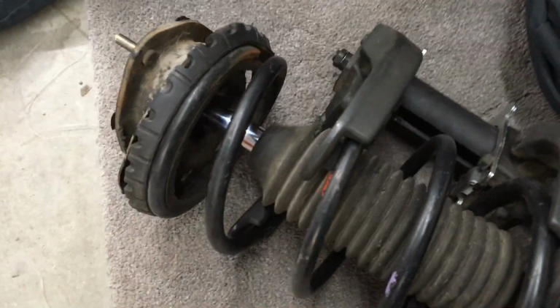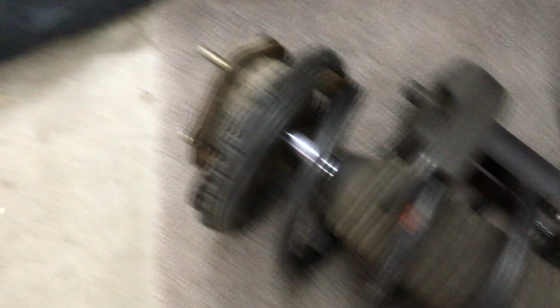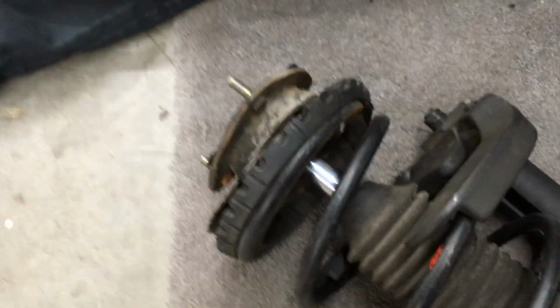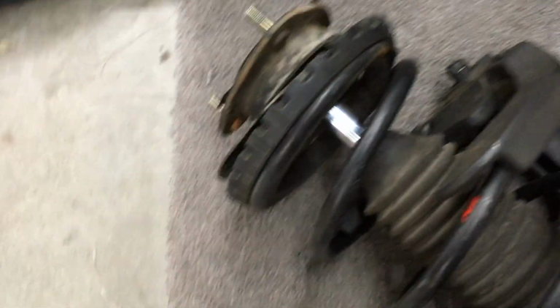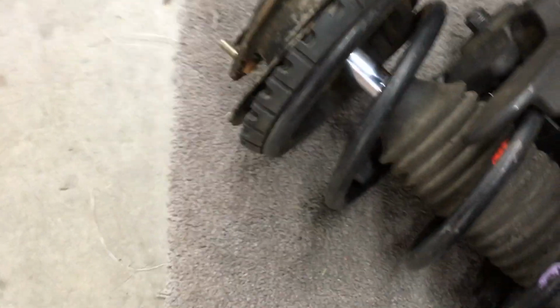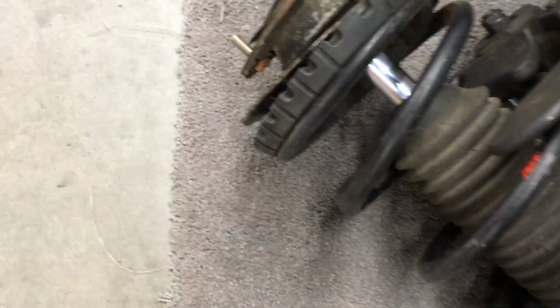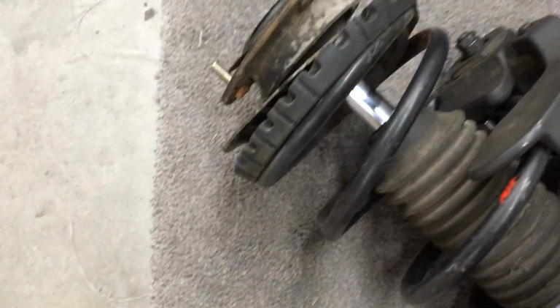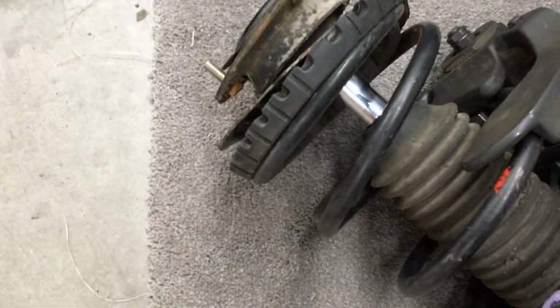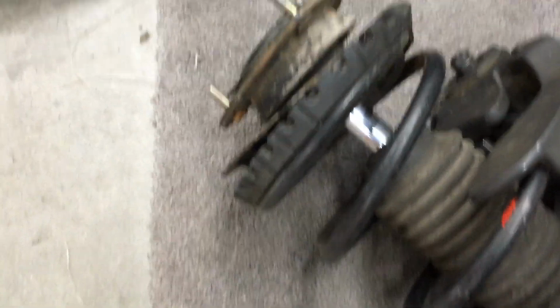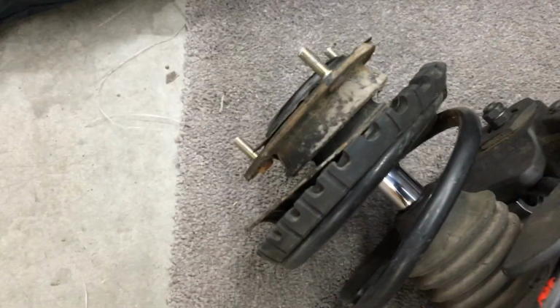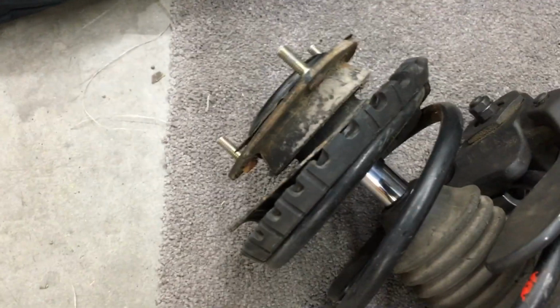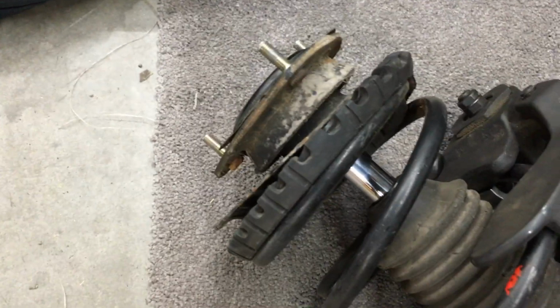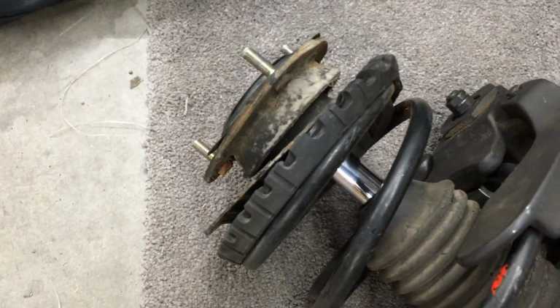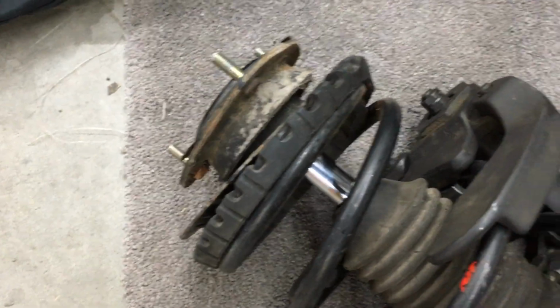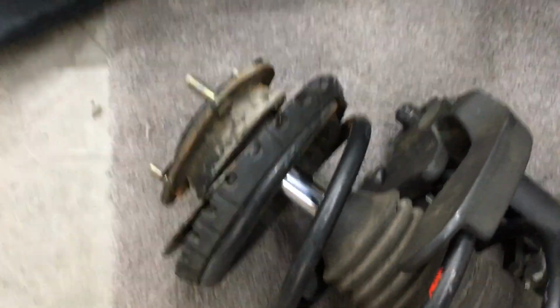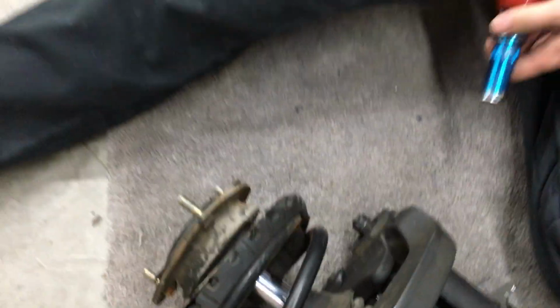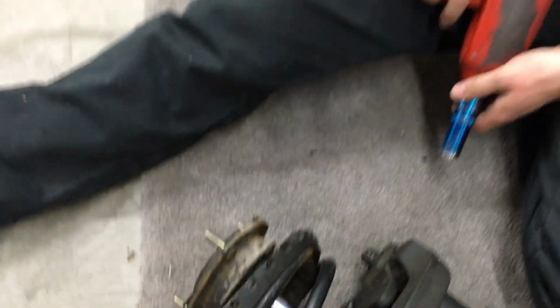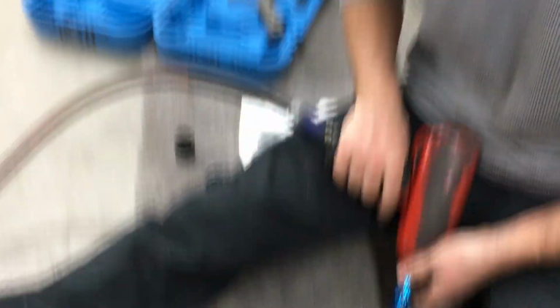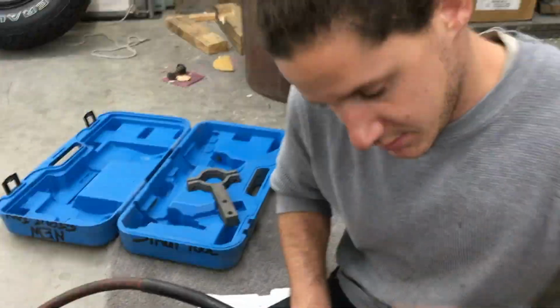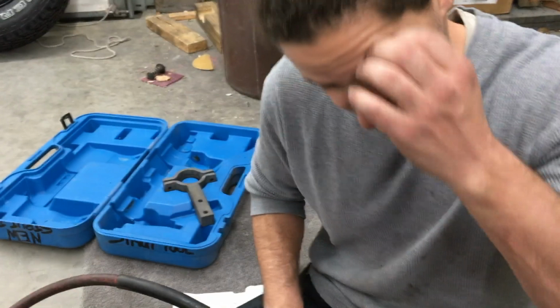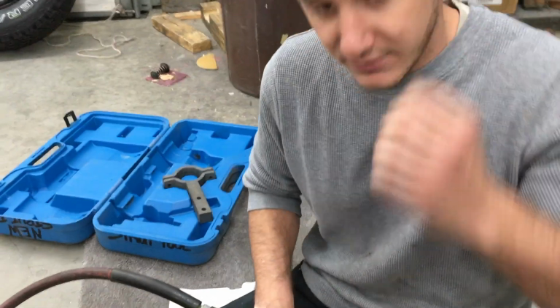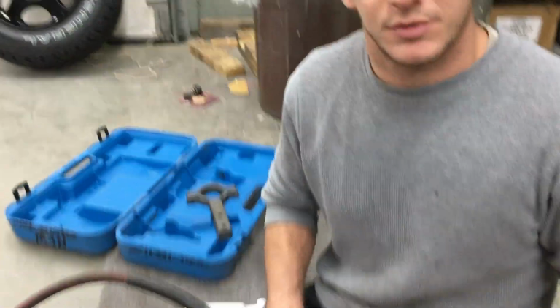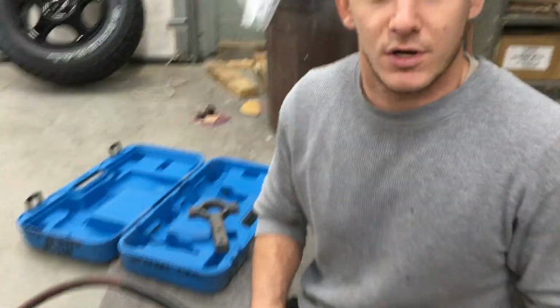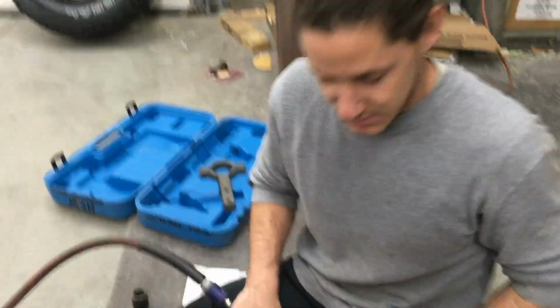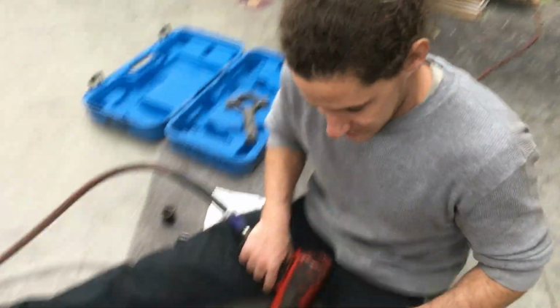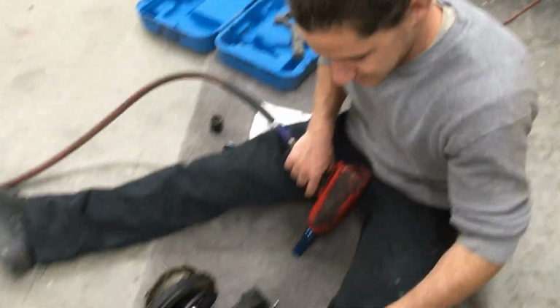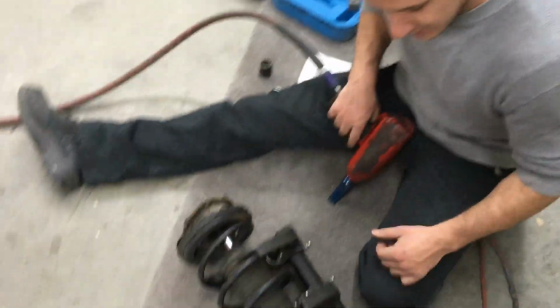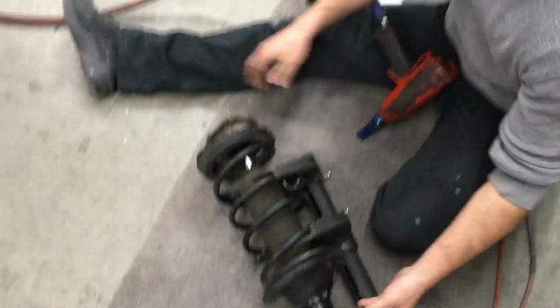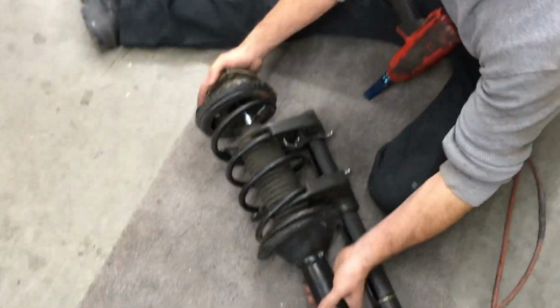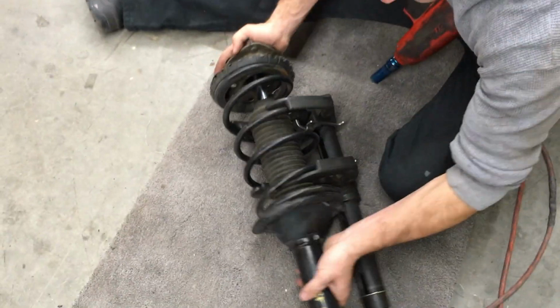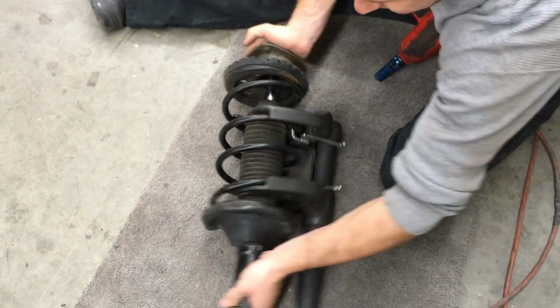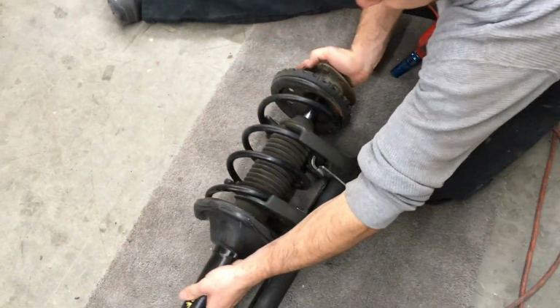So the idea is to take the top hat off and possibly put some washers in there. I'm gonna see if I can just put some washers in it. Okay, that makes sense.